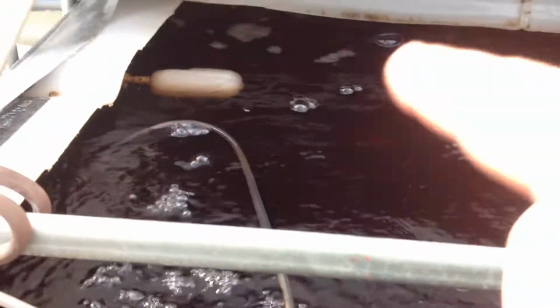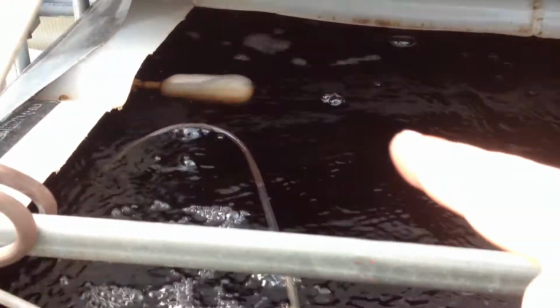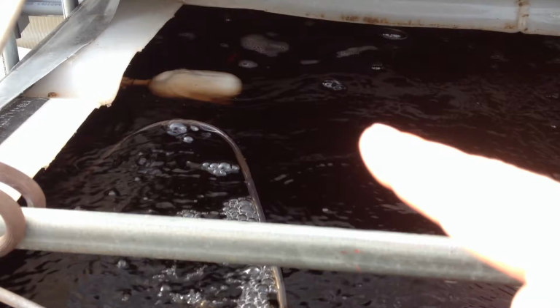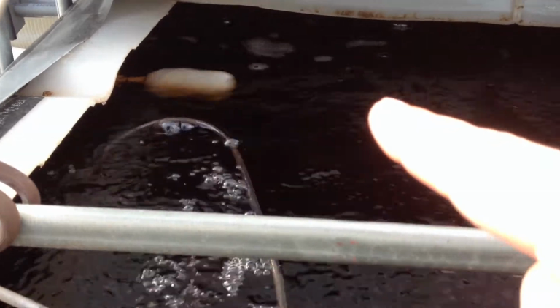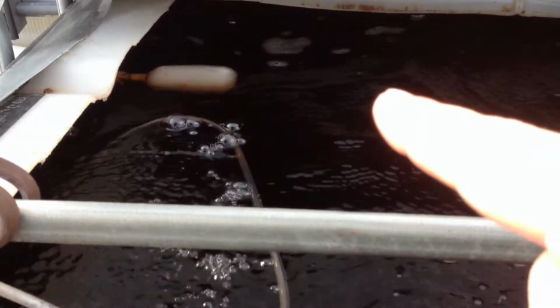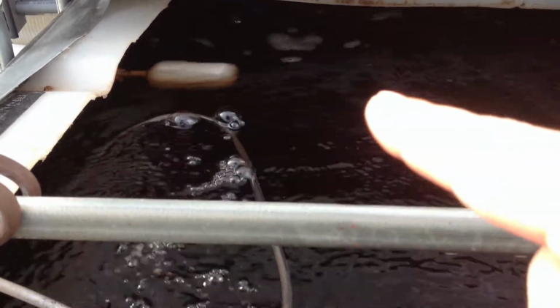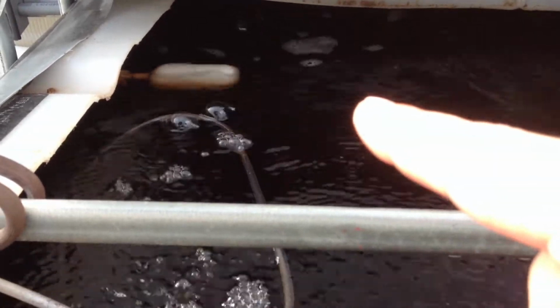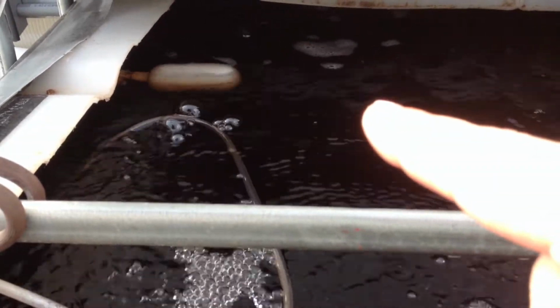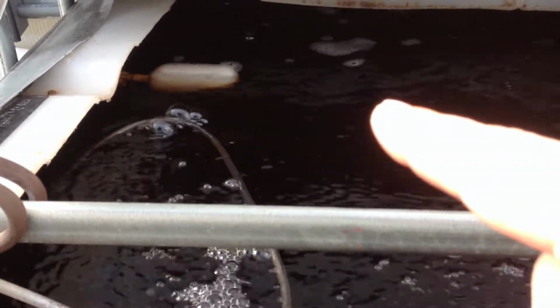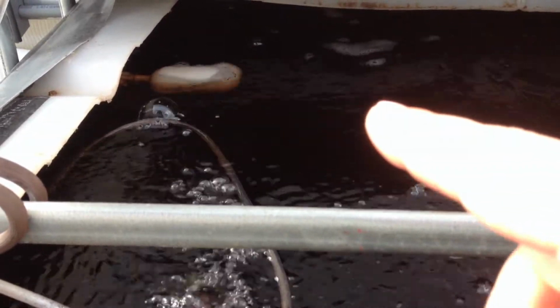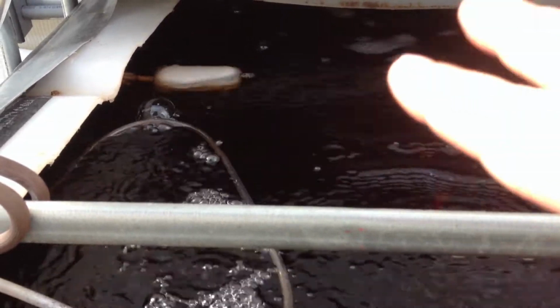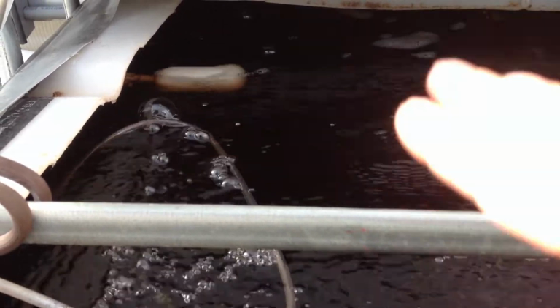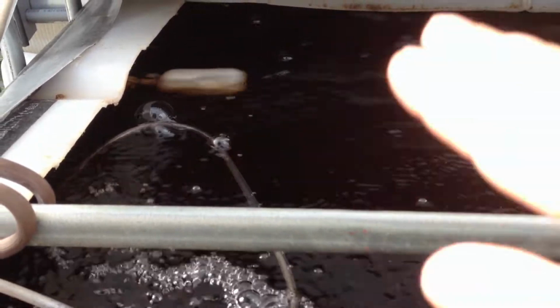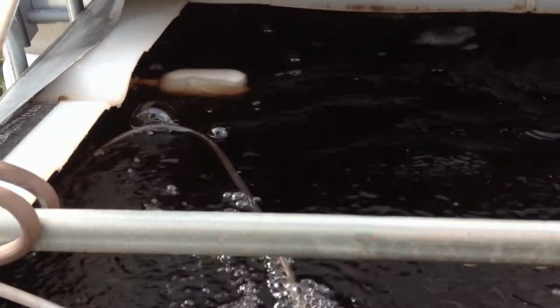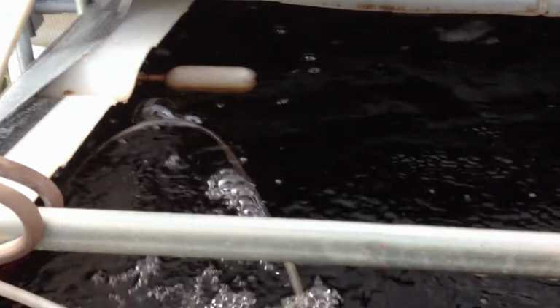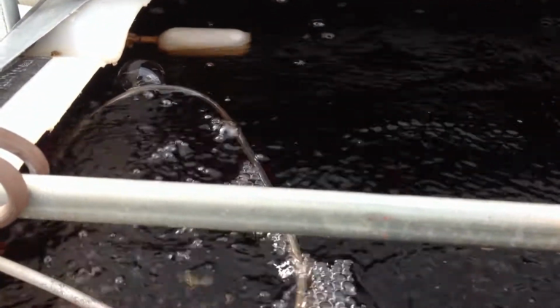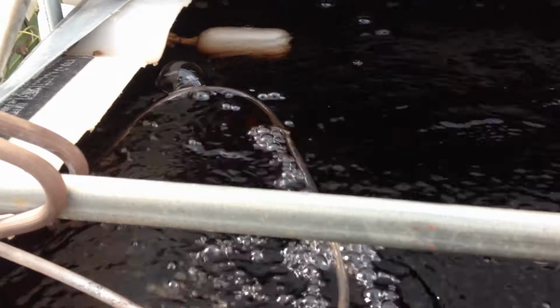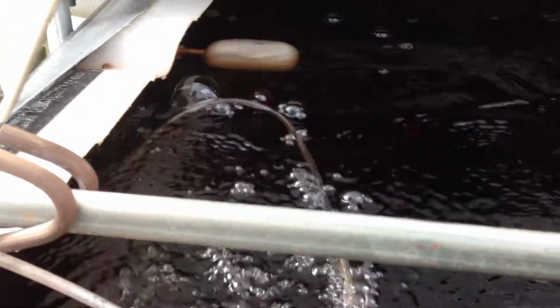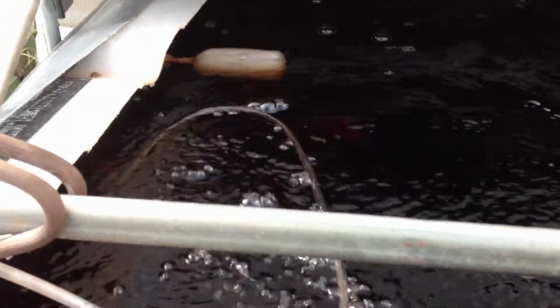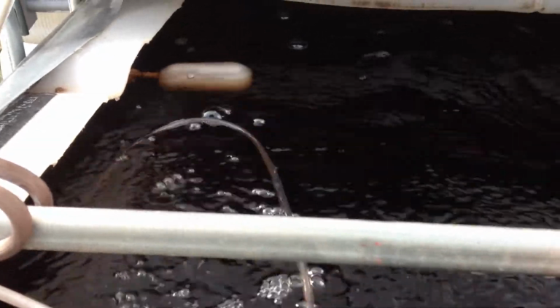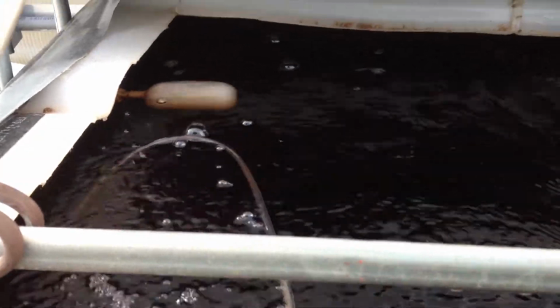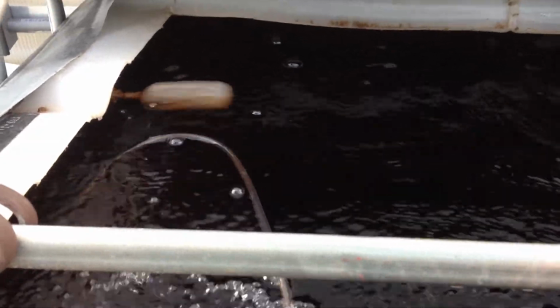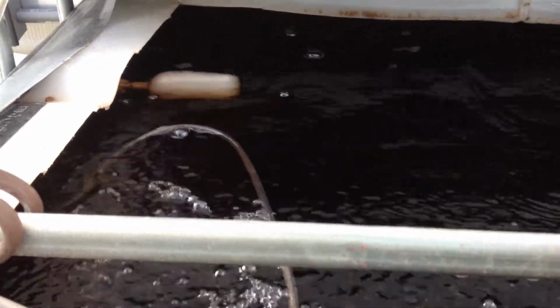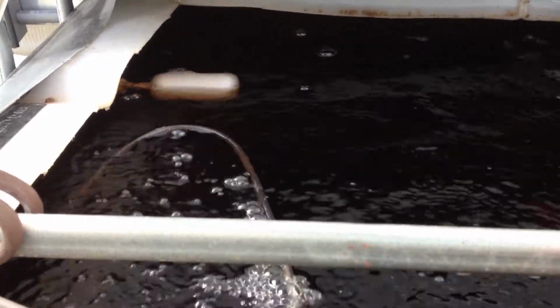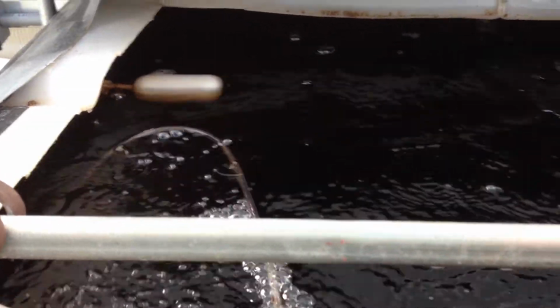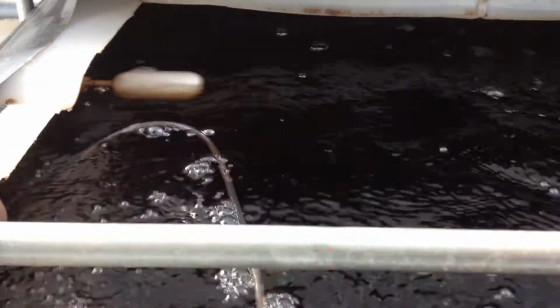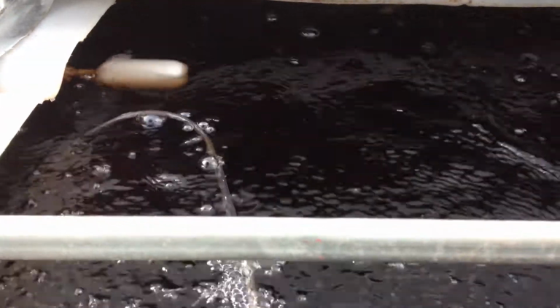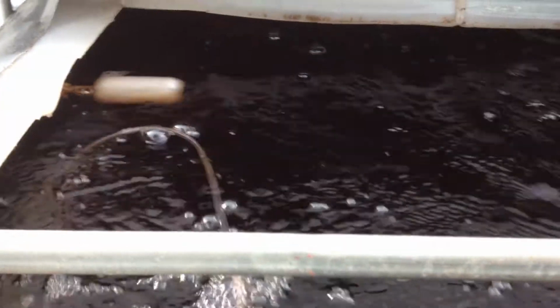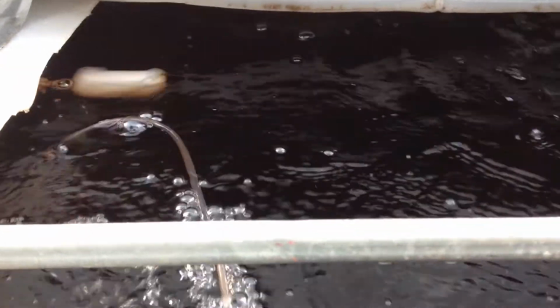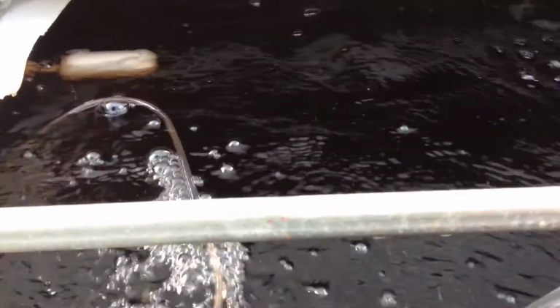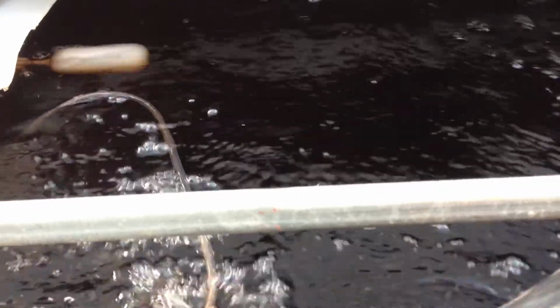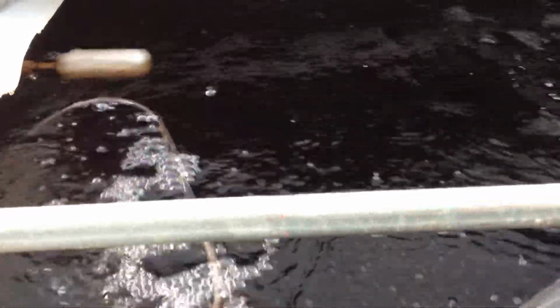The automatic float valve allows water to be added in here without me having to worry about it.